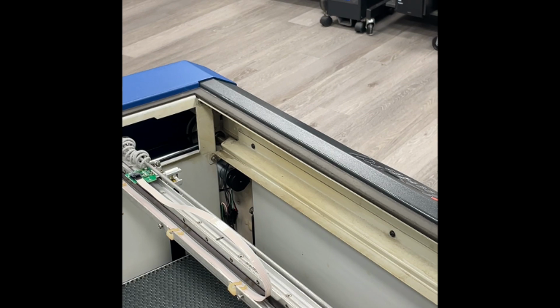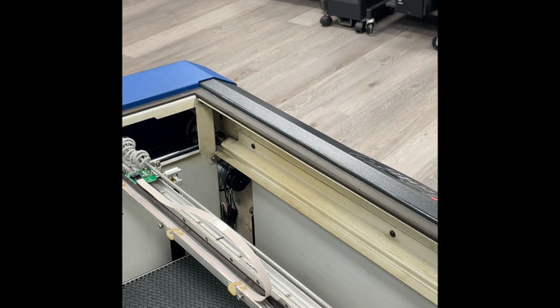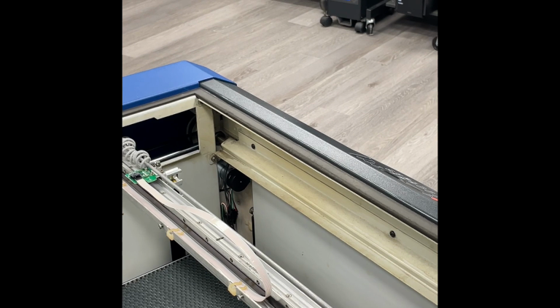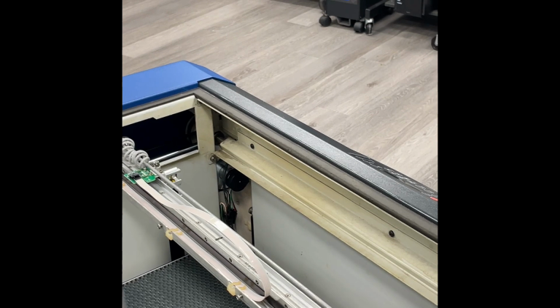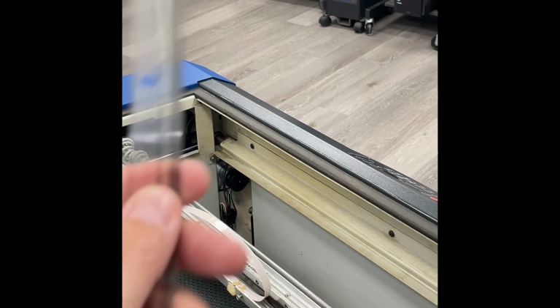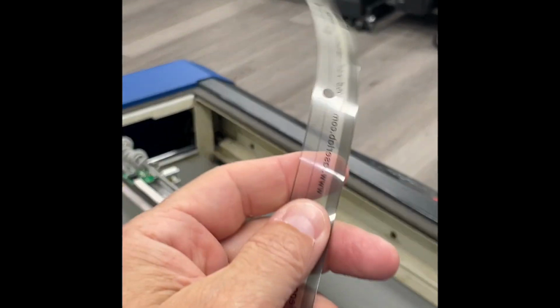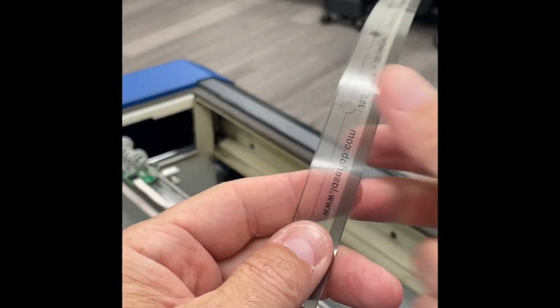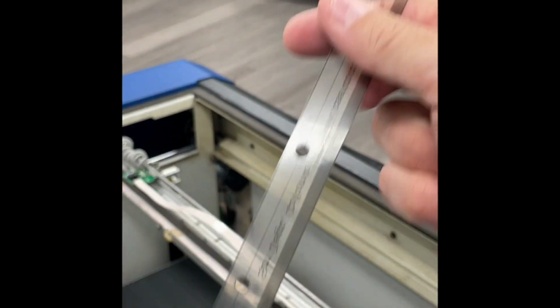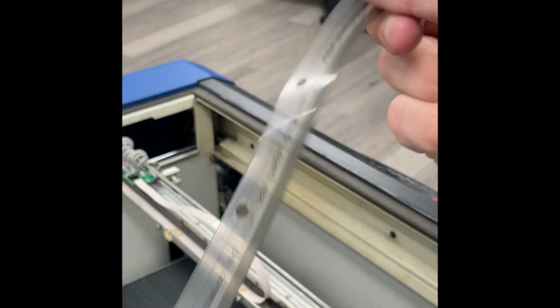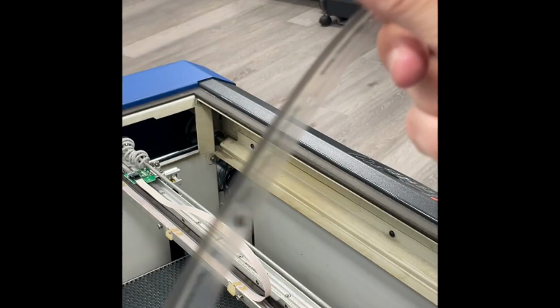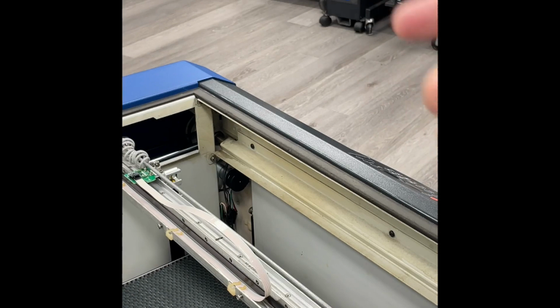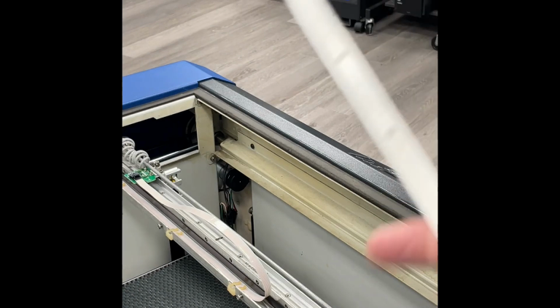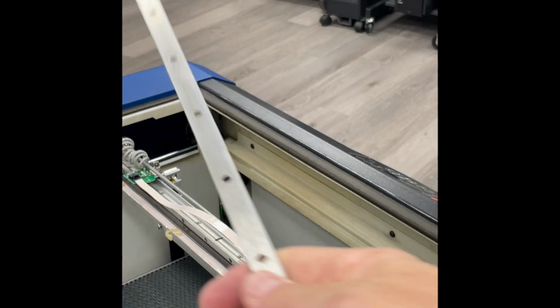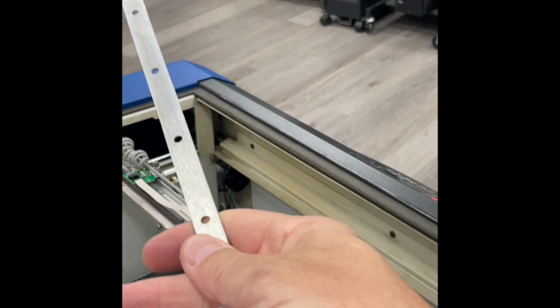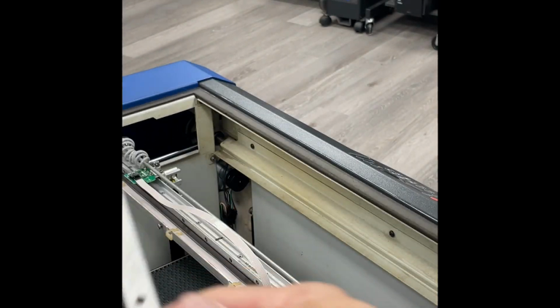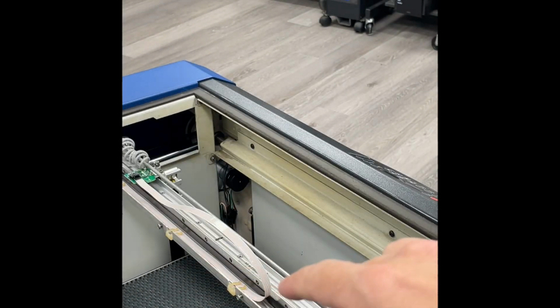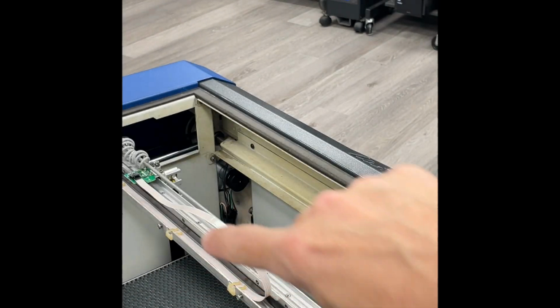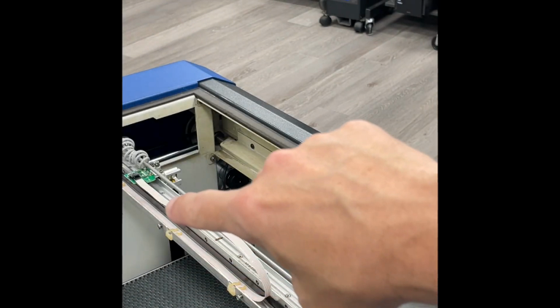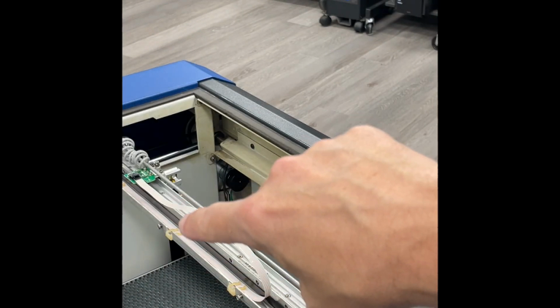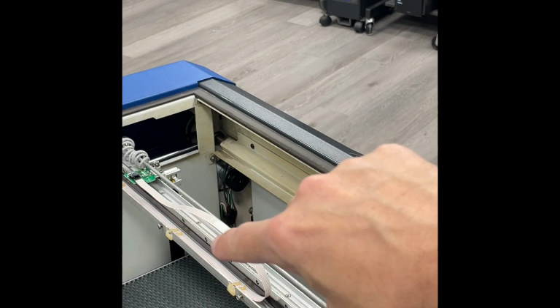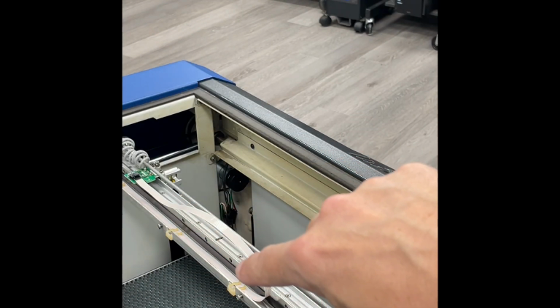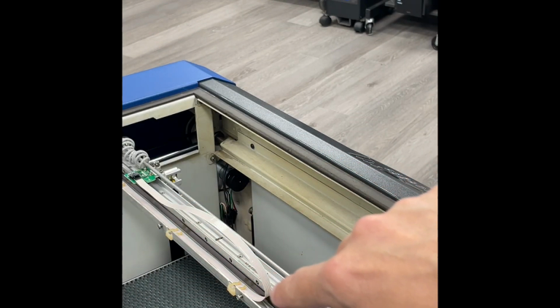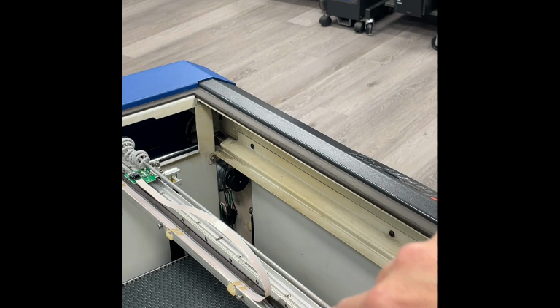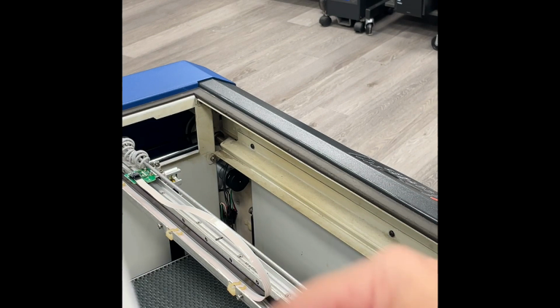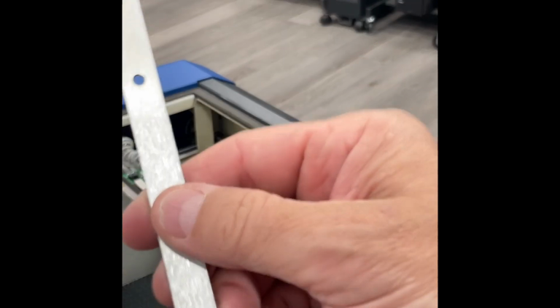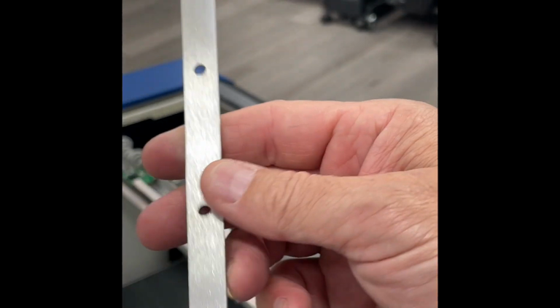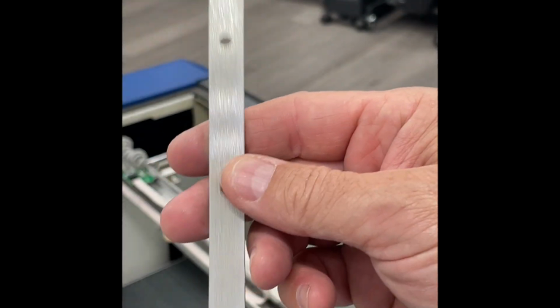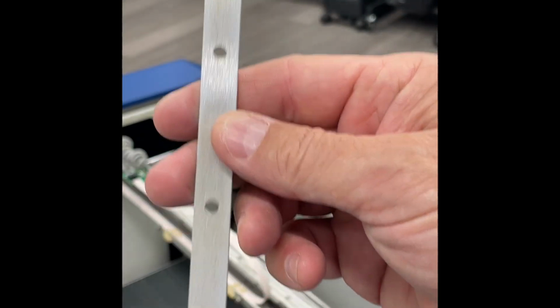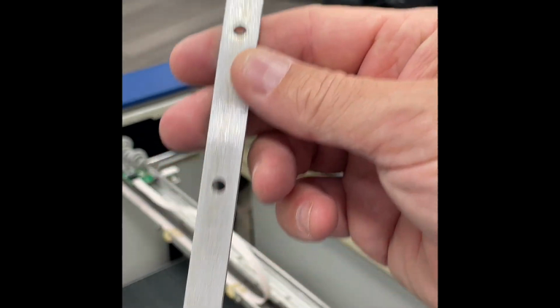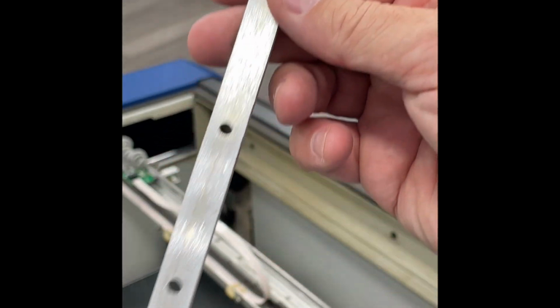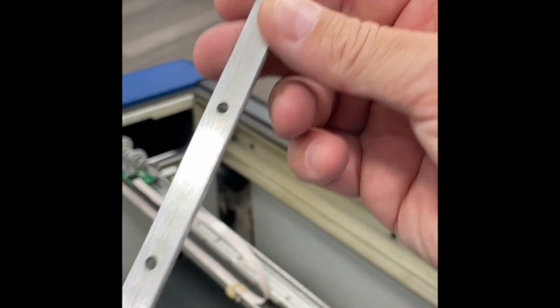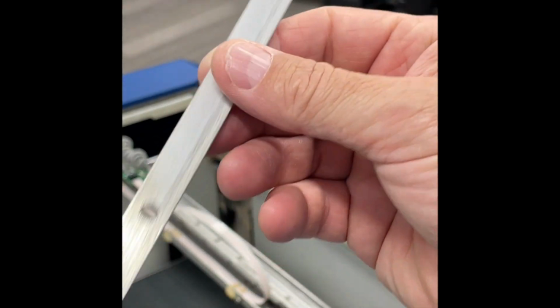To remove or replace this encoder strip, you would have to remove all of the screws that are attached to this rail. This rail comes off nice and easy with all those screws removed.